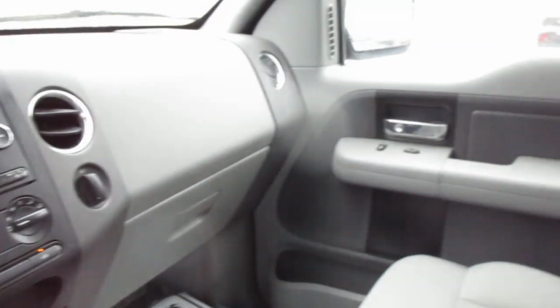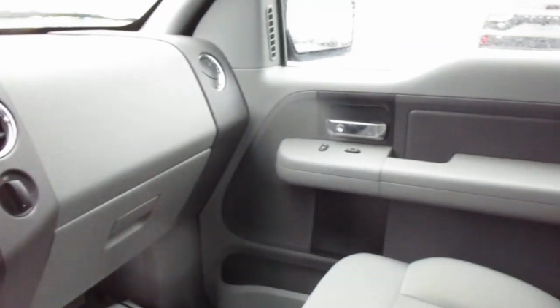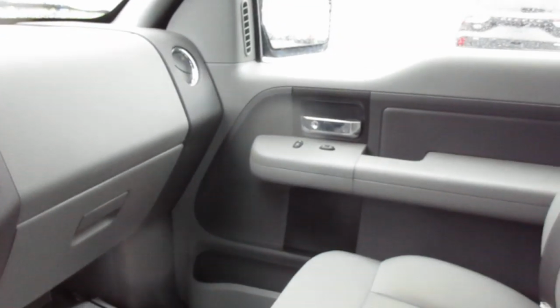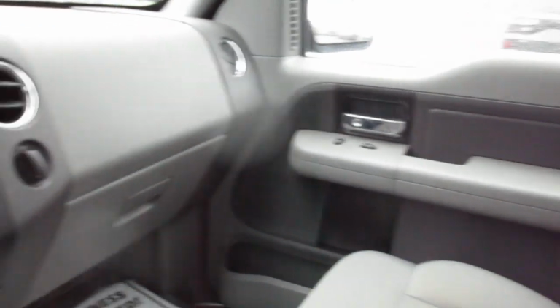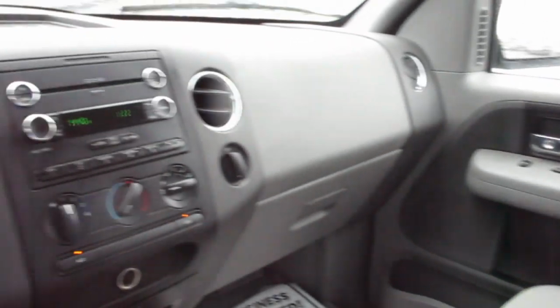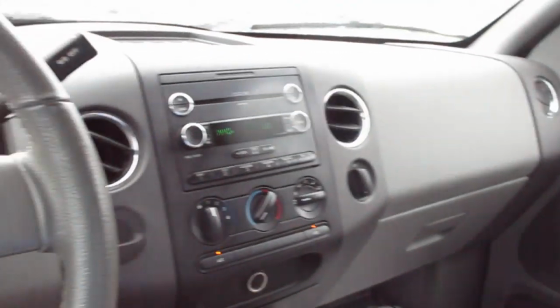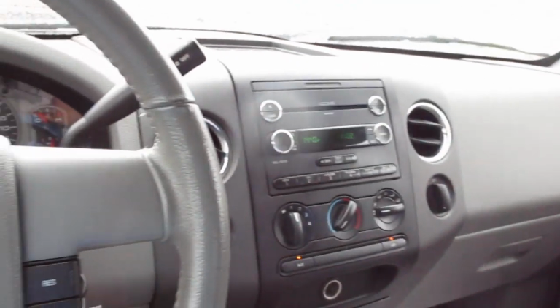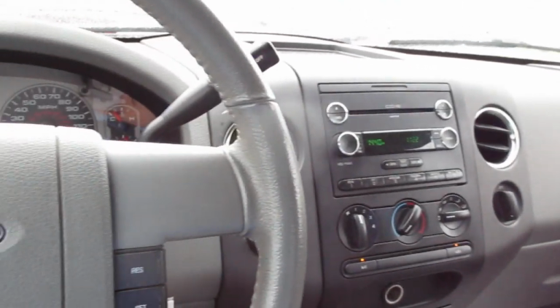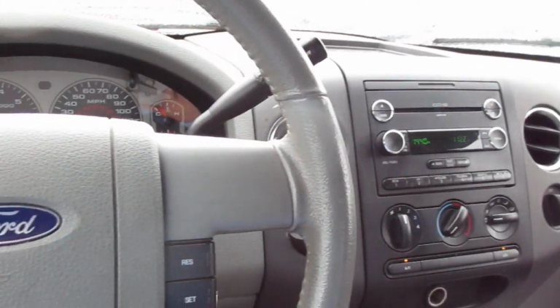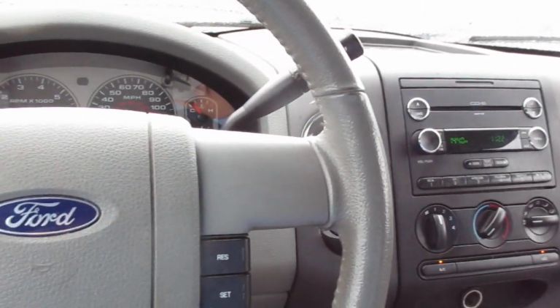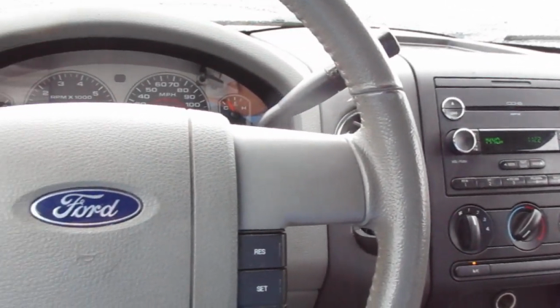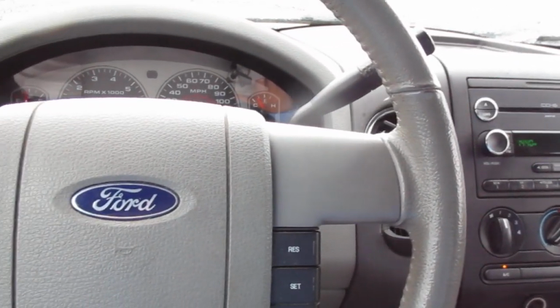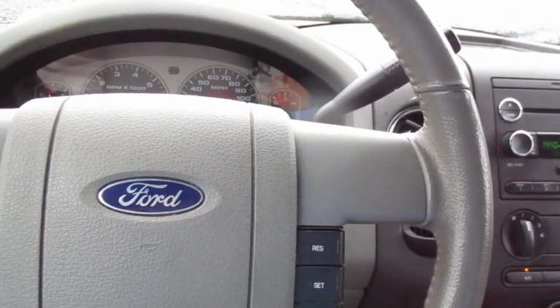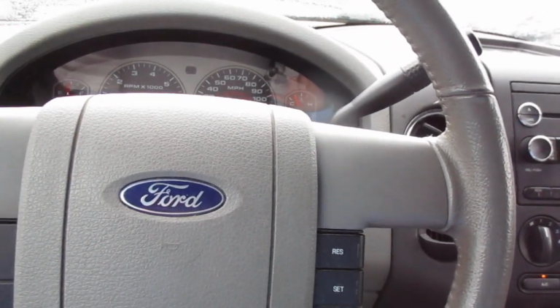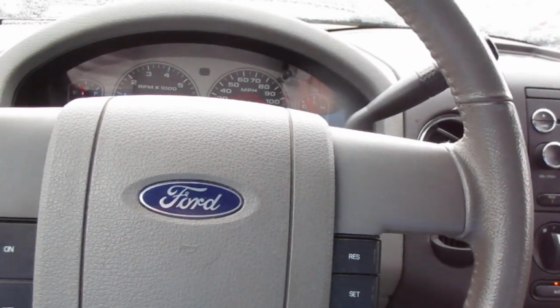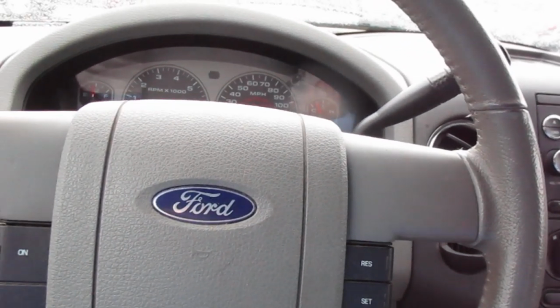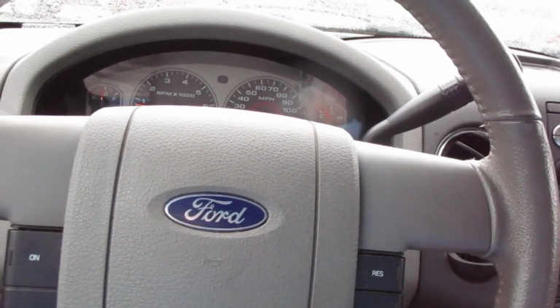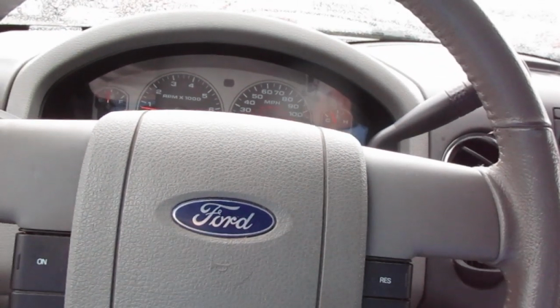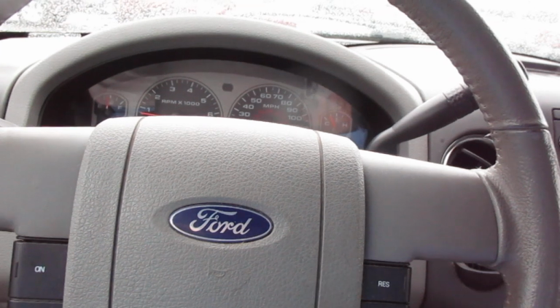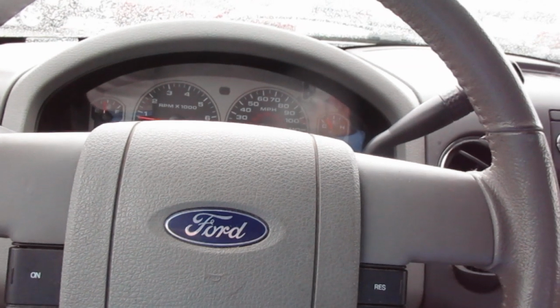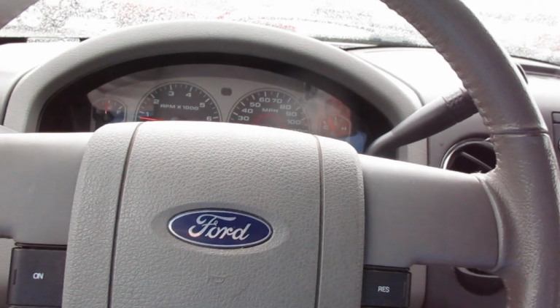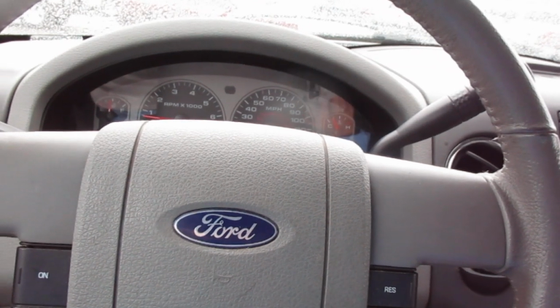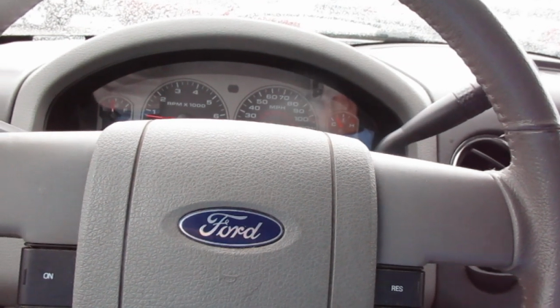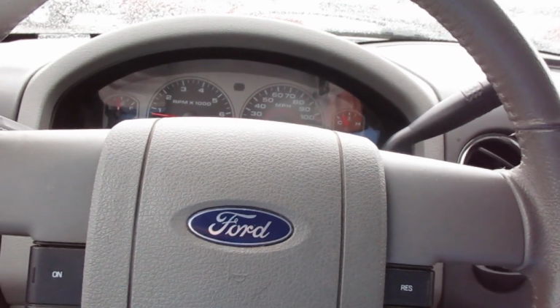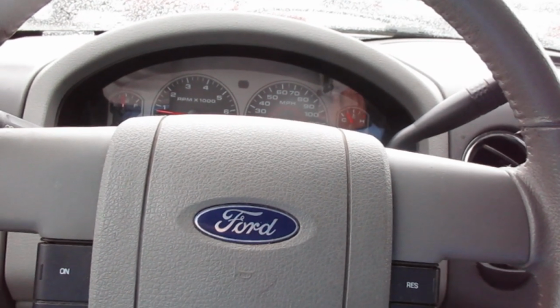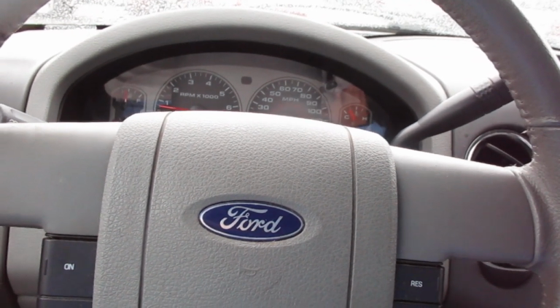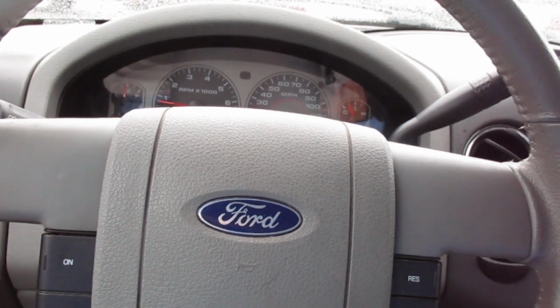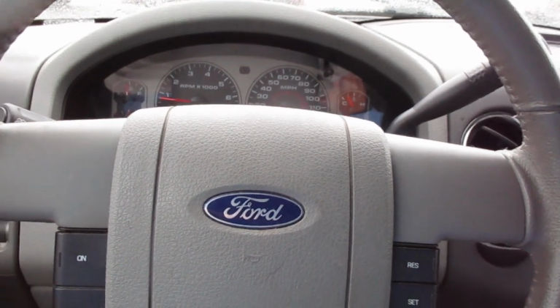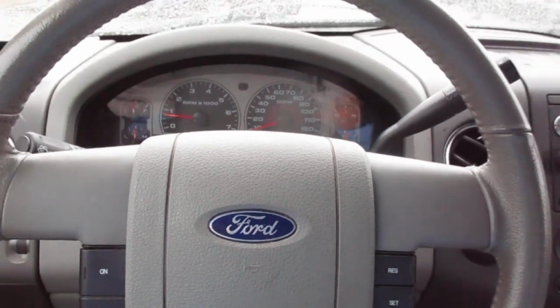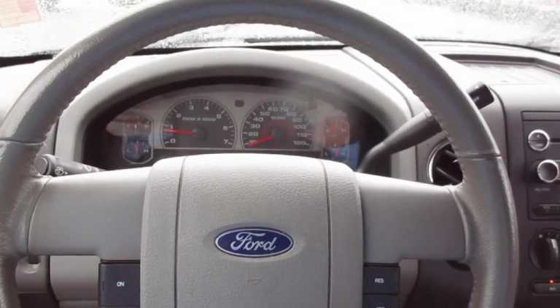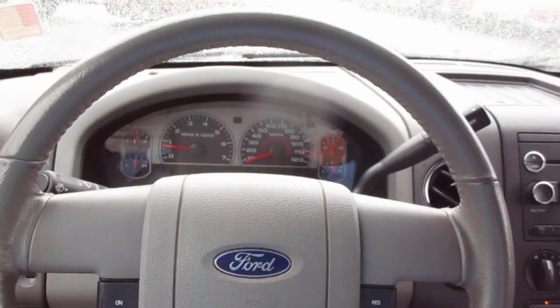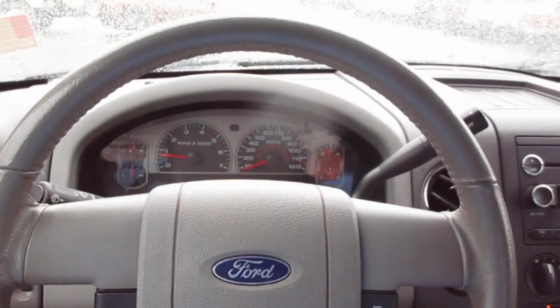So if you're in the market for a pre-owned F-150 like this, this would make a great truck for somebody. Come down to King's Colonial Ford and check out this 08 F-150. Thank you for watching.